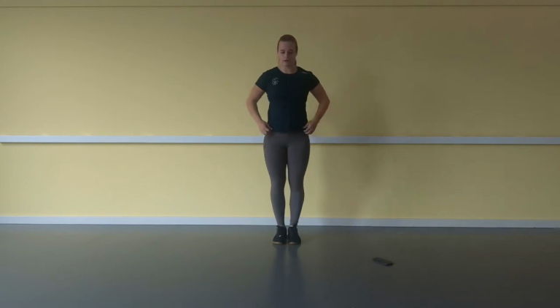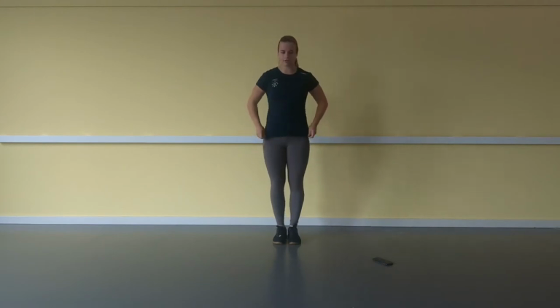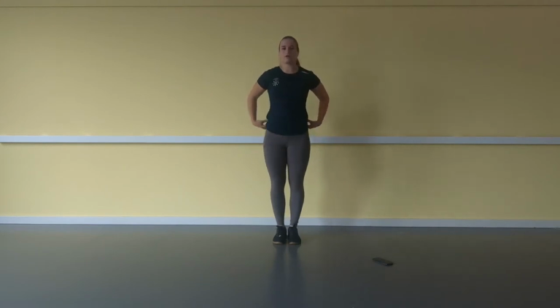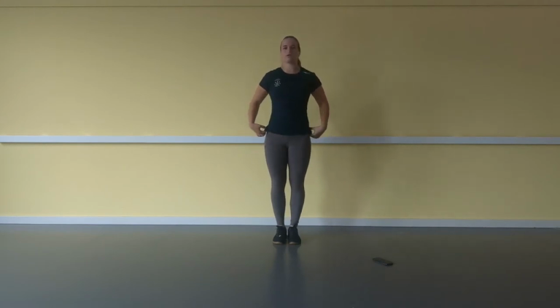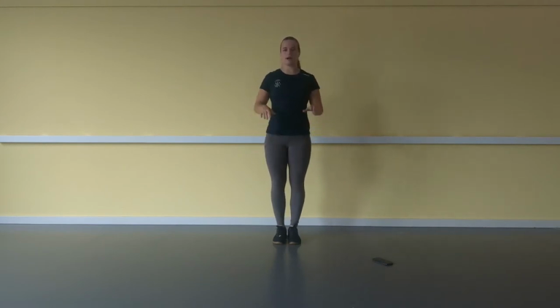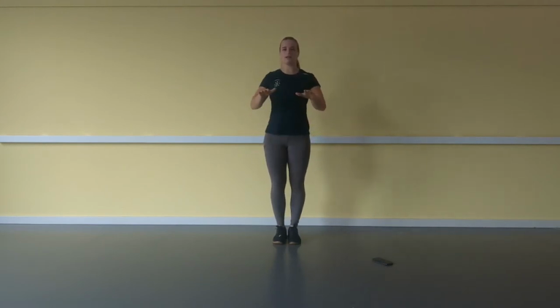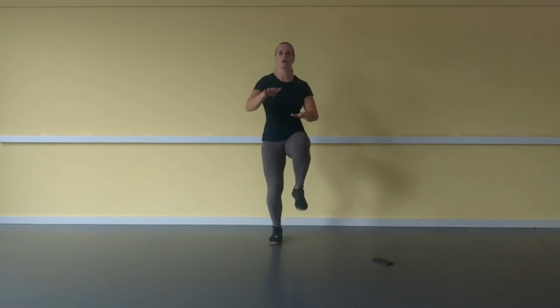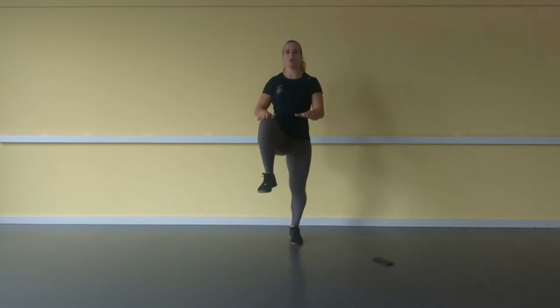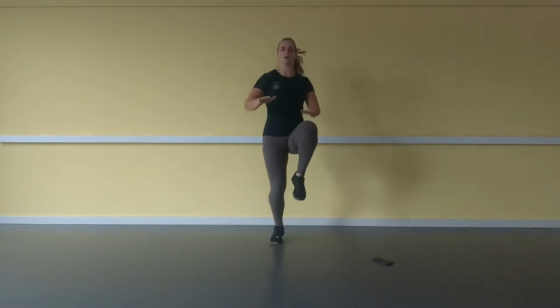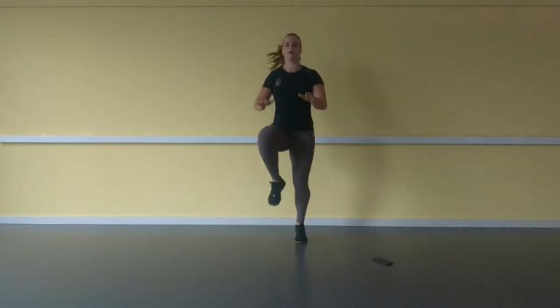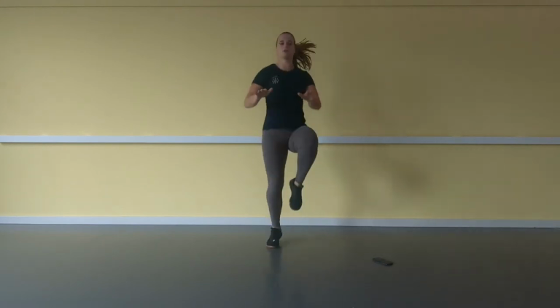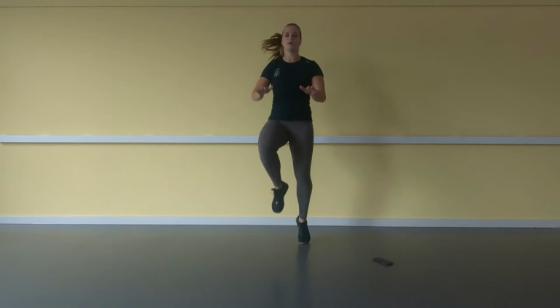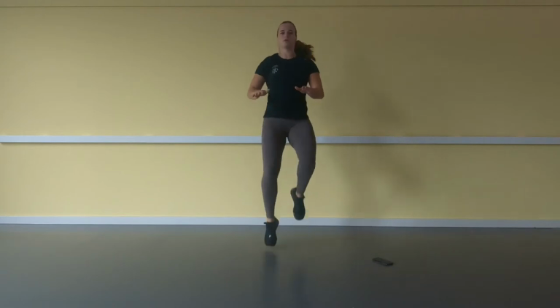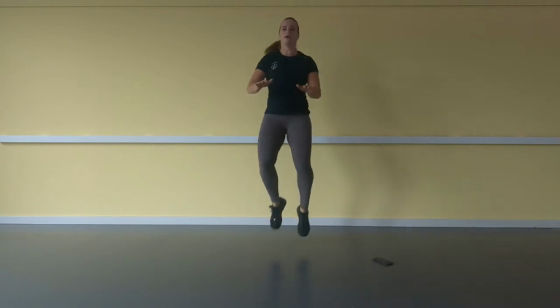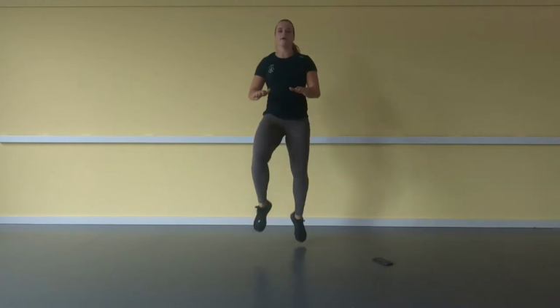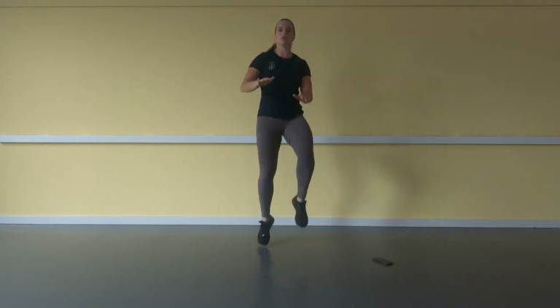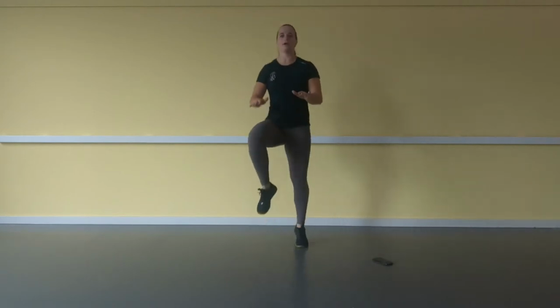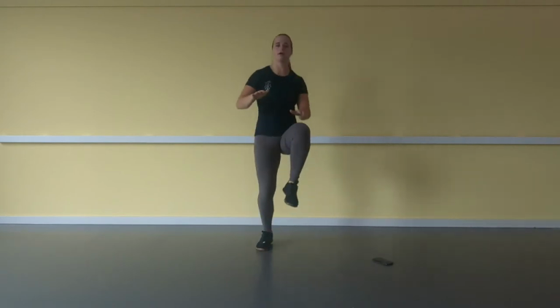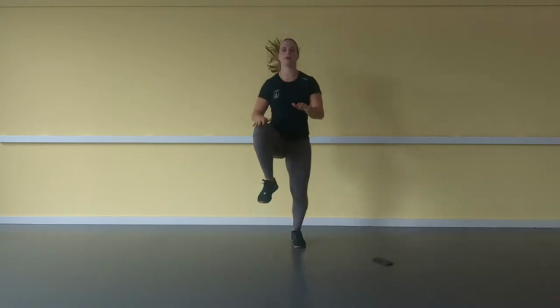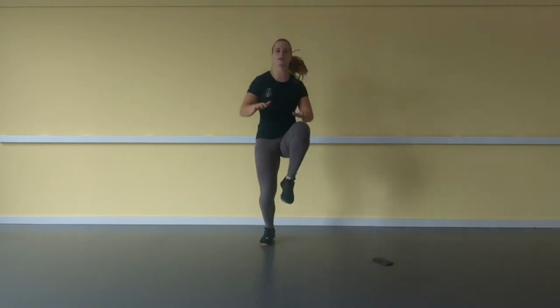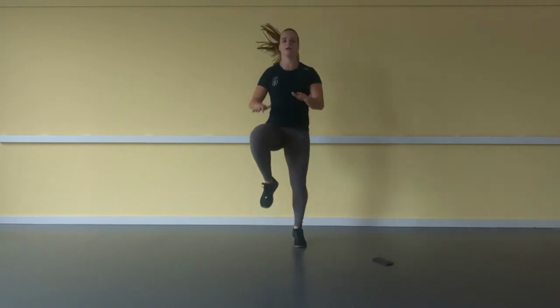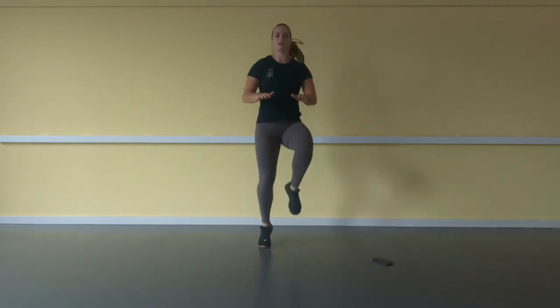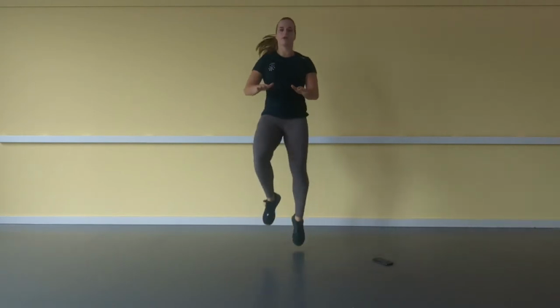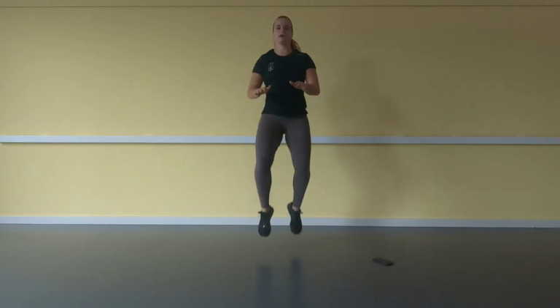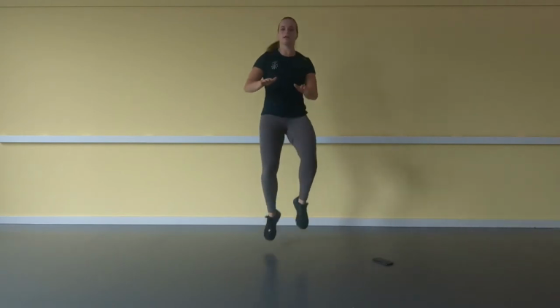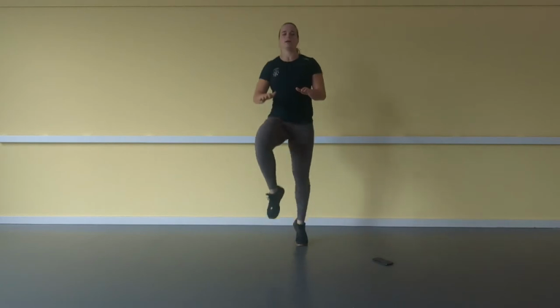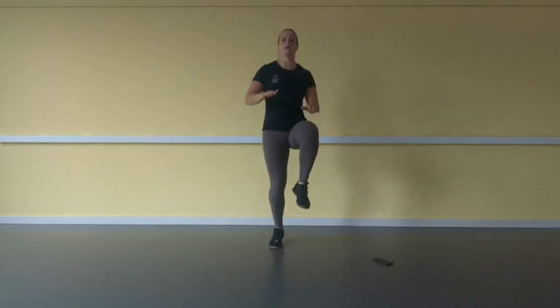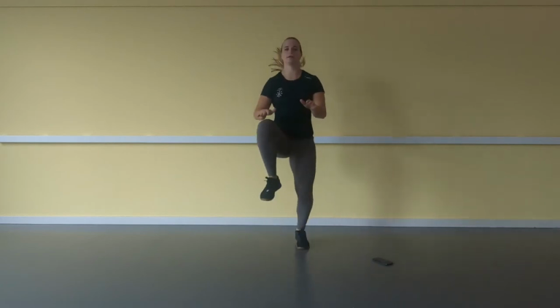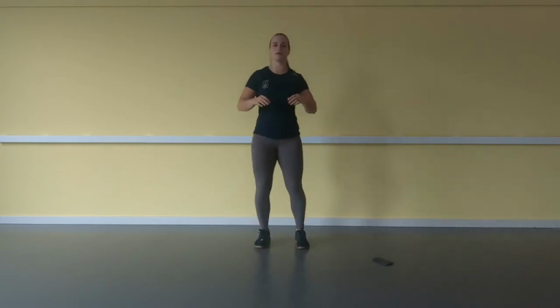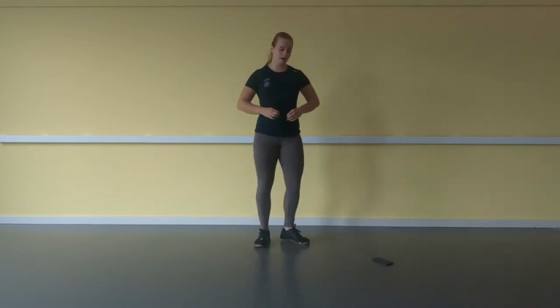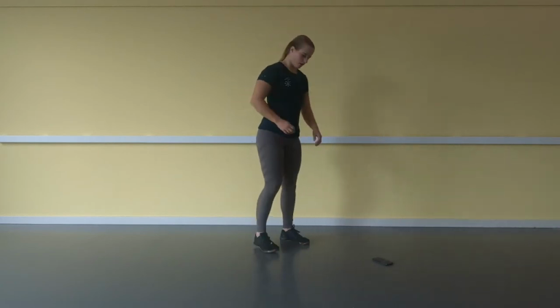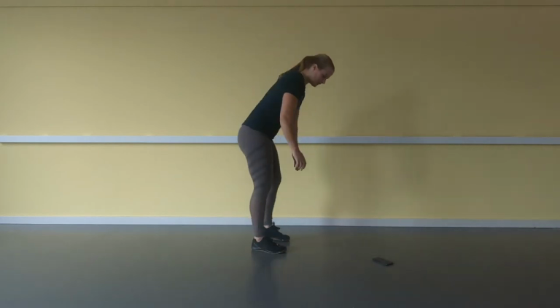After that we're going to do 10 high knees. 1, 2, 3, 4, 5, 6, 7, 8, 9, 10.